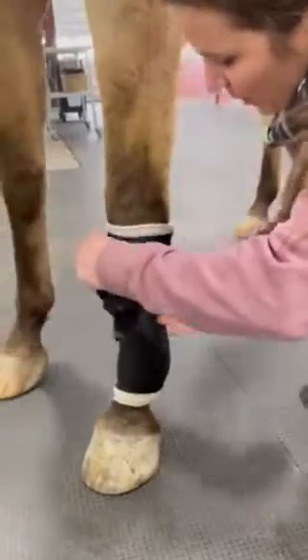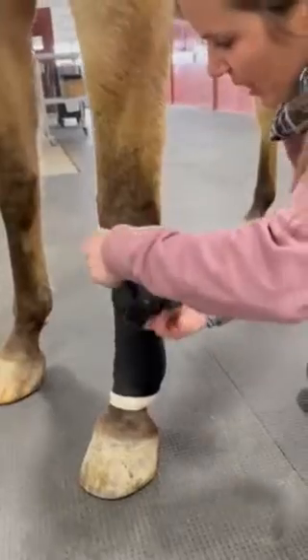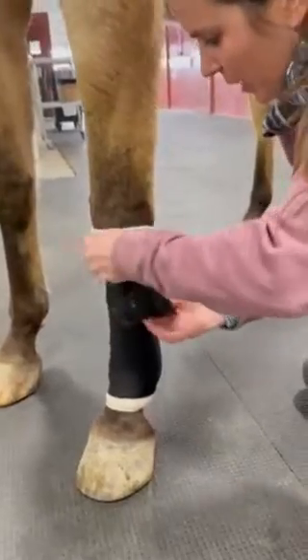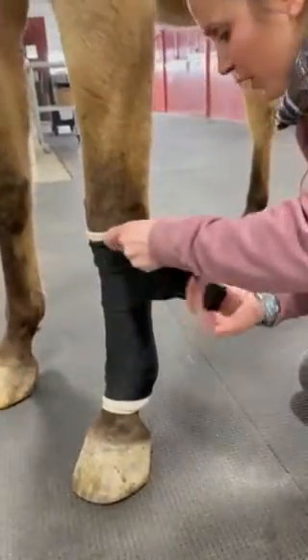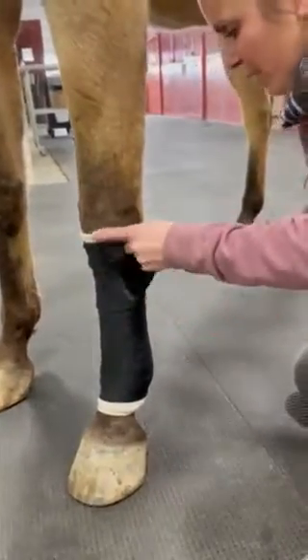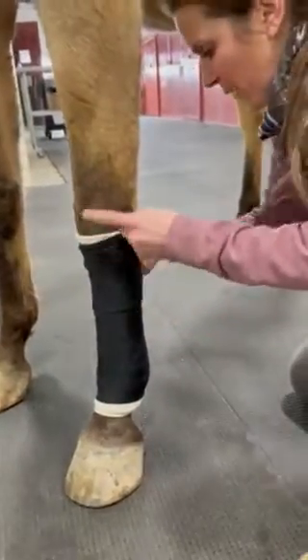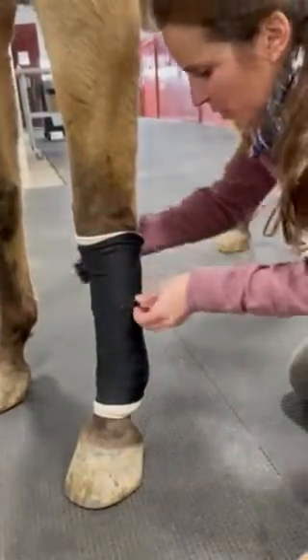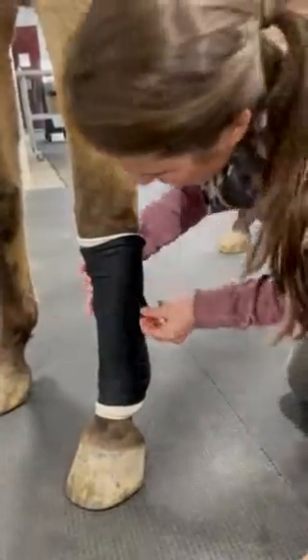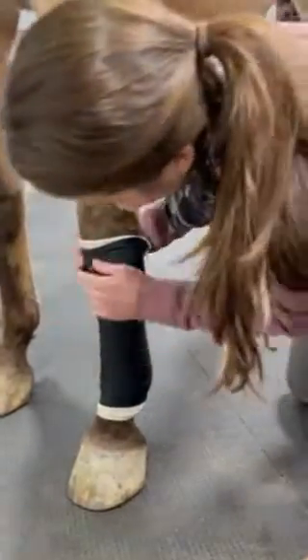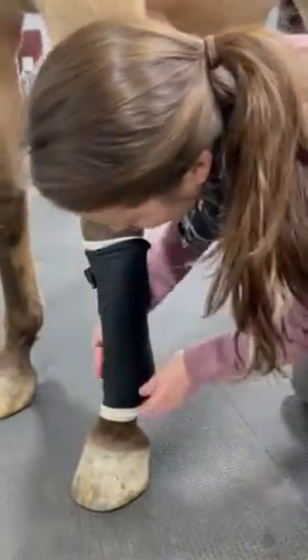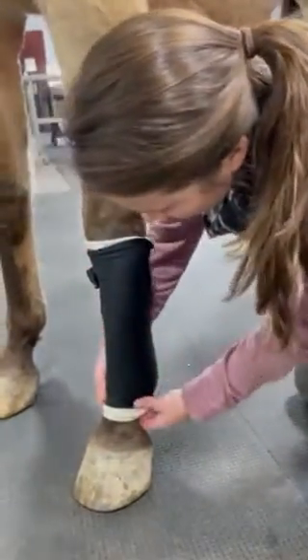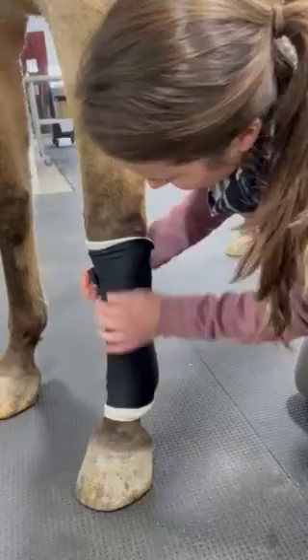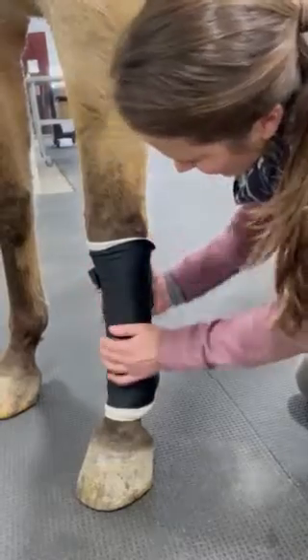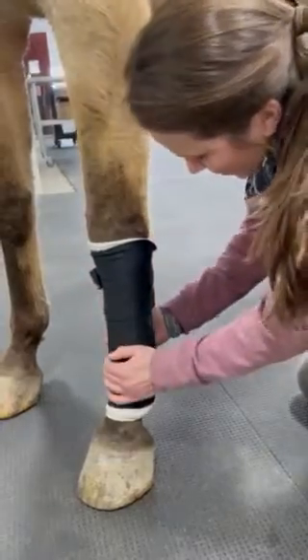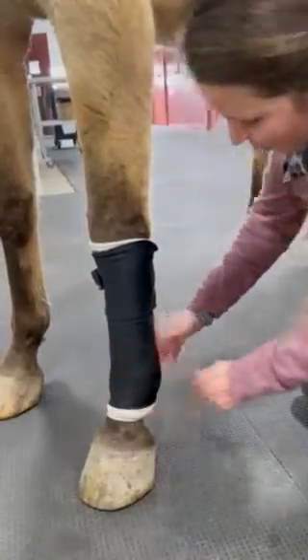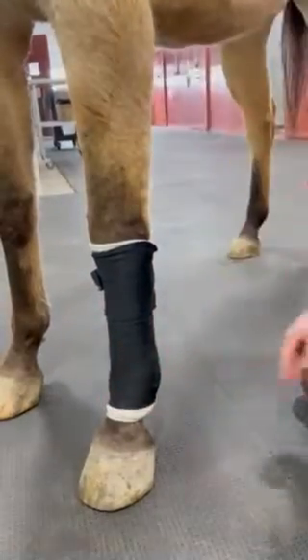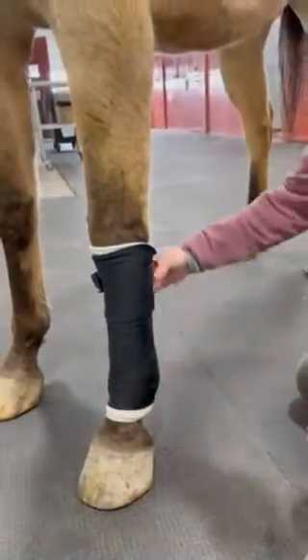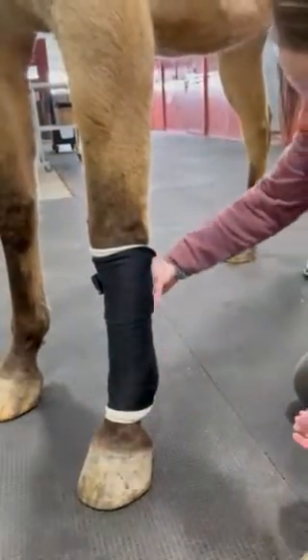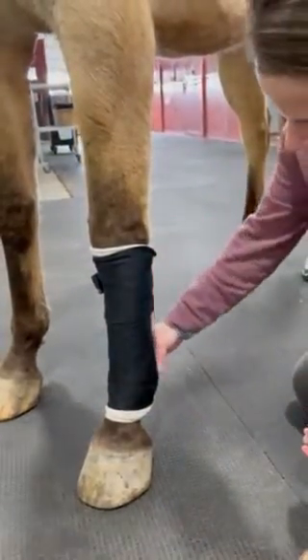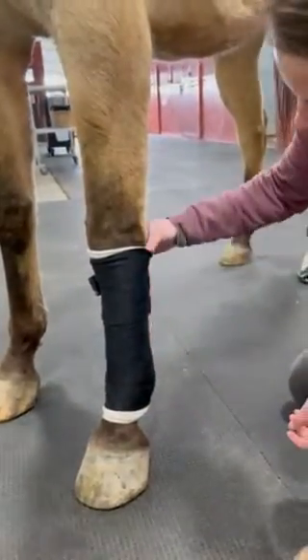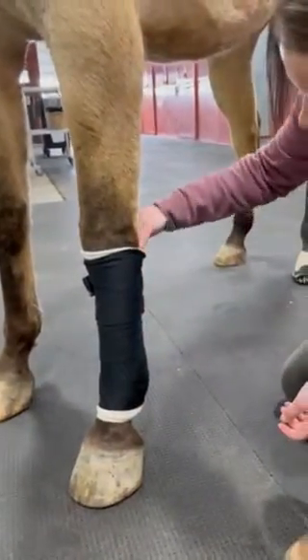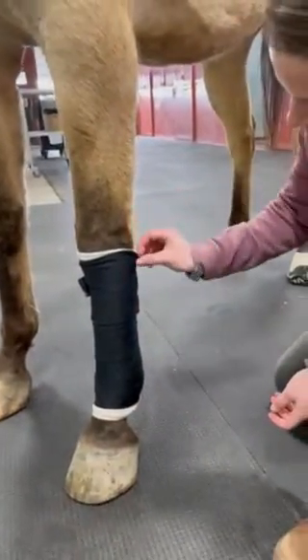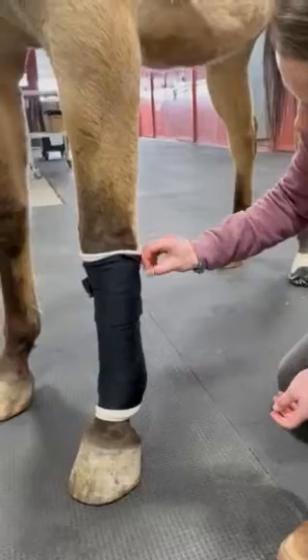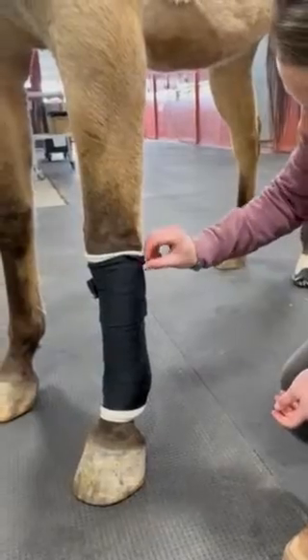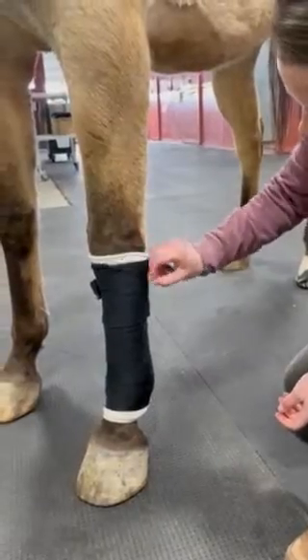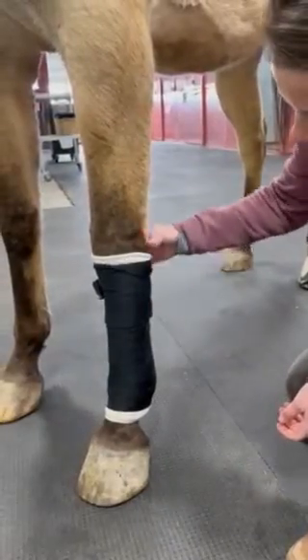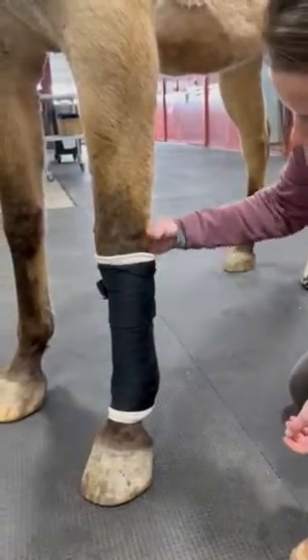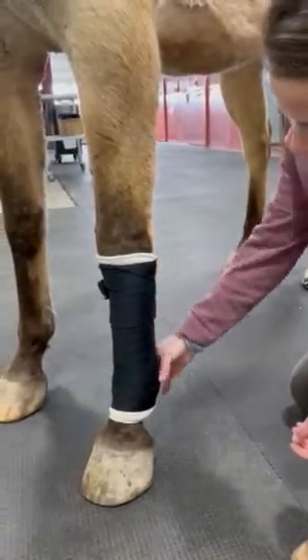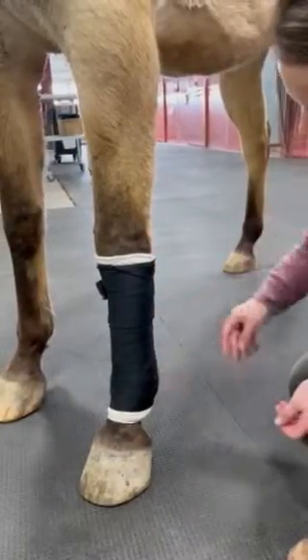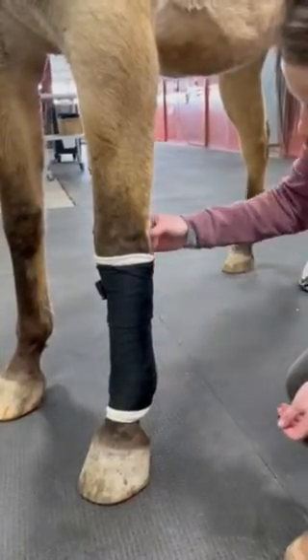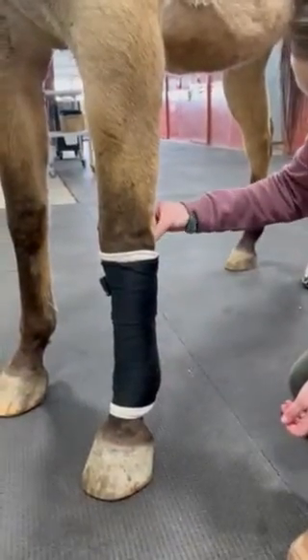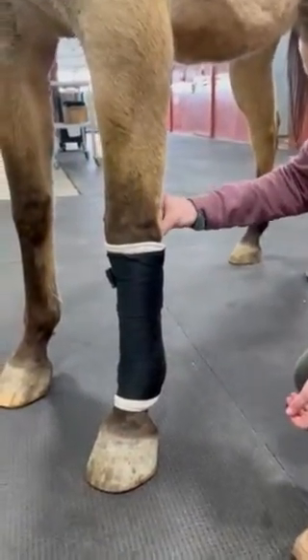When you're done, look around and feel around to make sure pressure has been applied evenly from top to bottom. If you apply pressure unevenly, you can potentially cause injury to the tendons or the soft tissue structures on the limb. And that is how you apply a distal limb wrap to a horse.